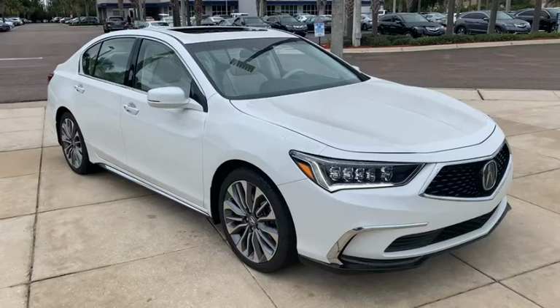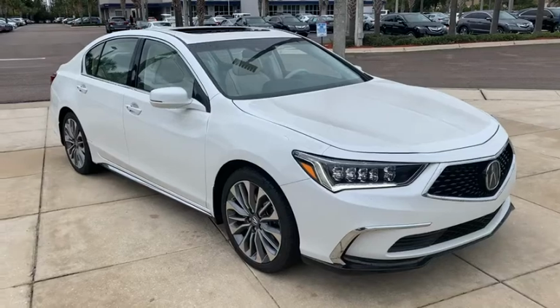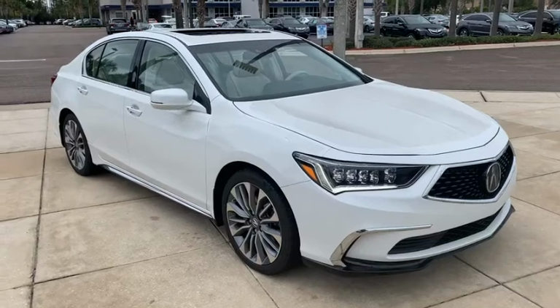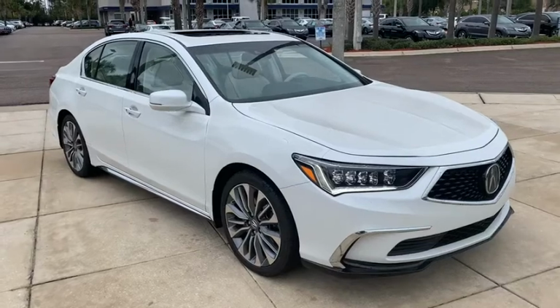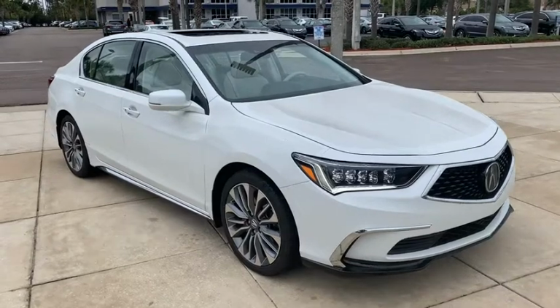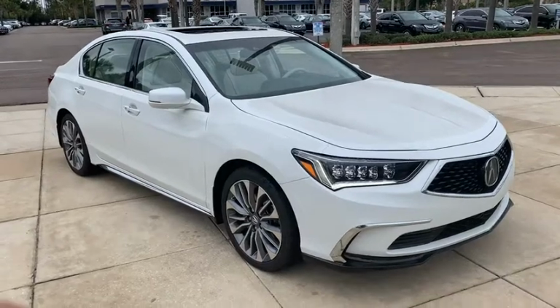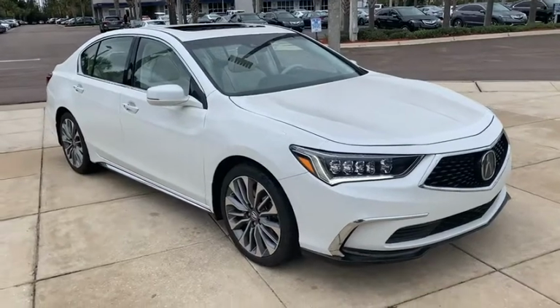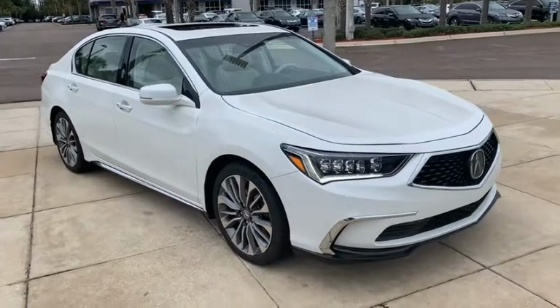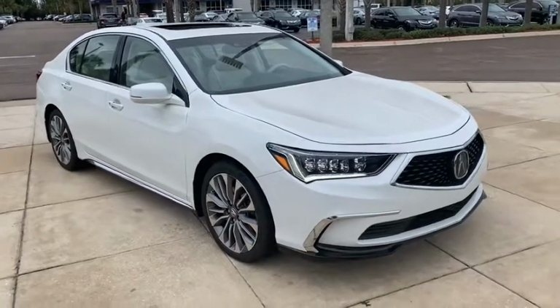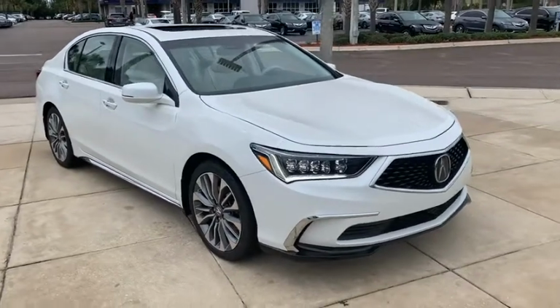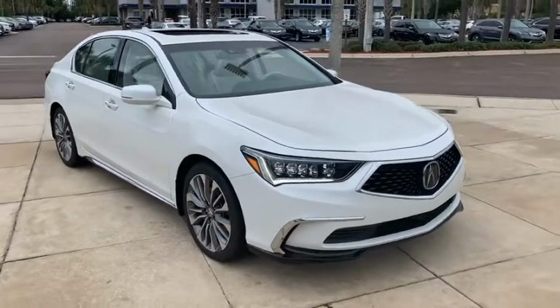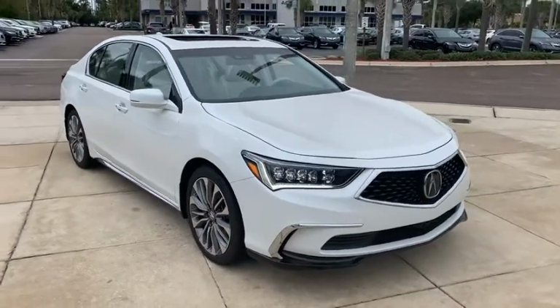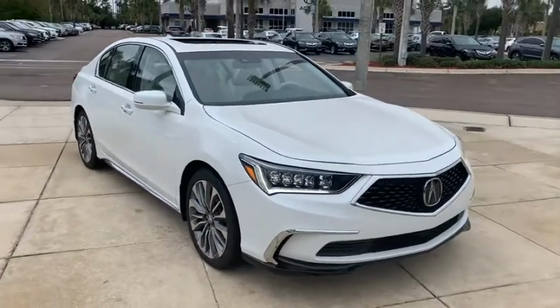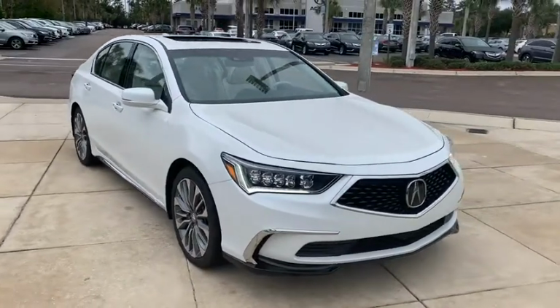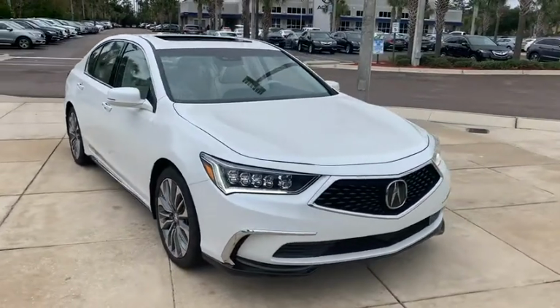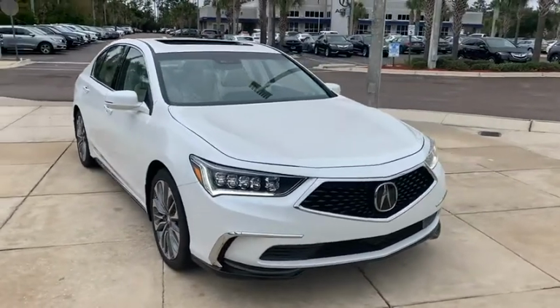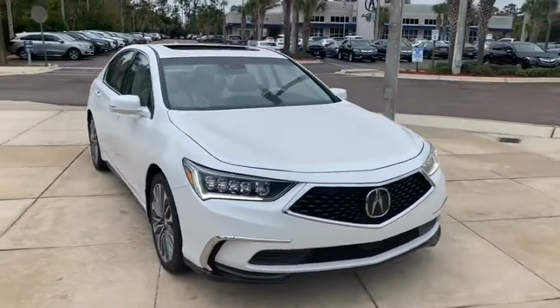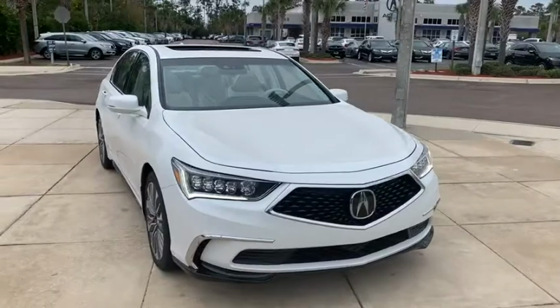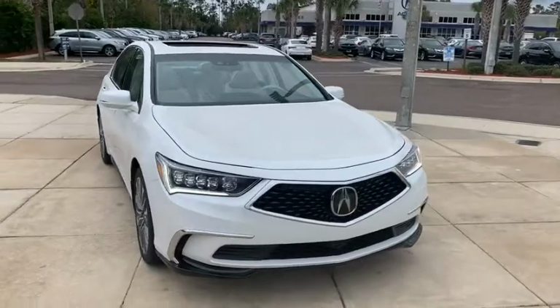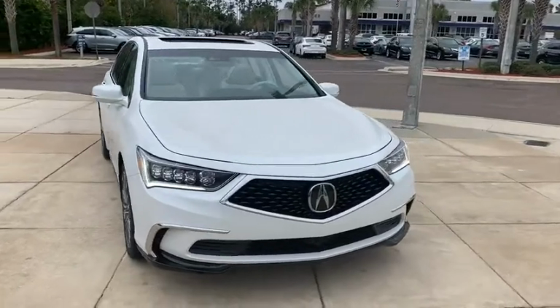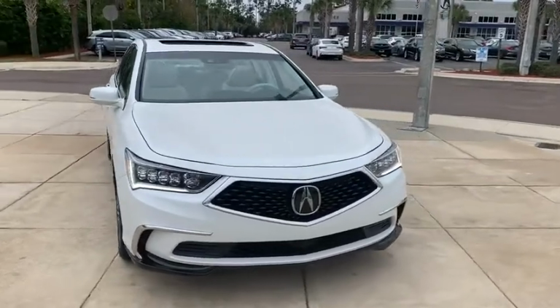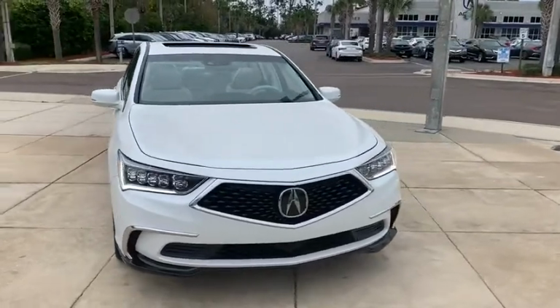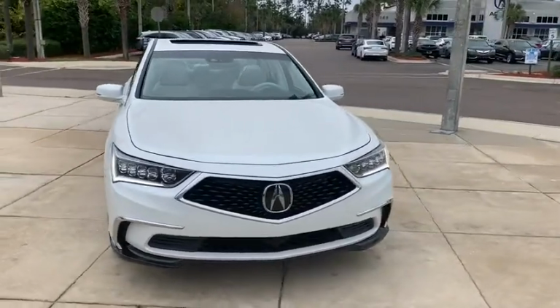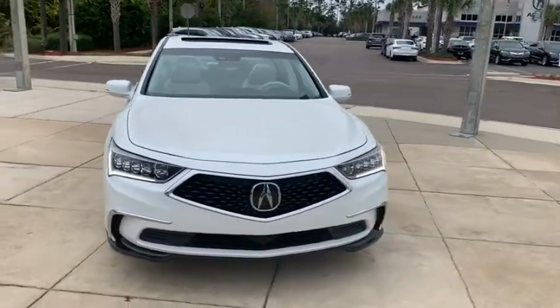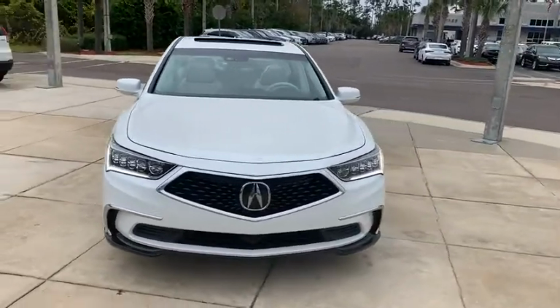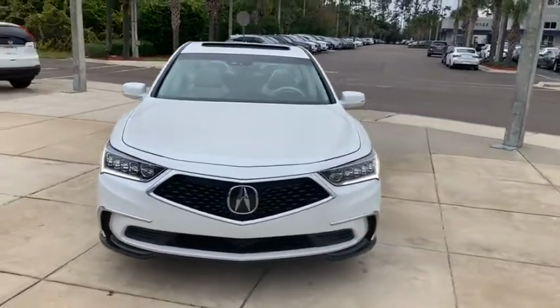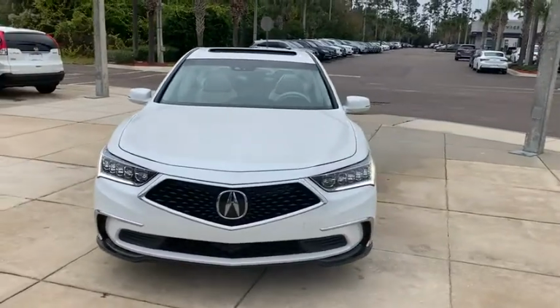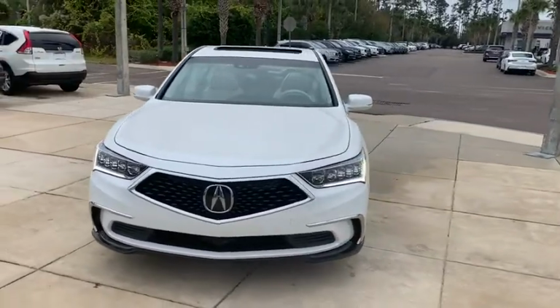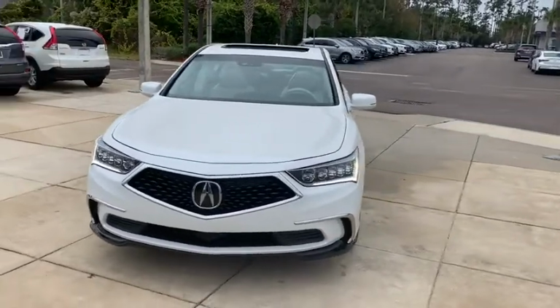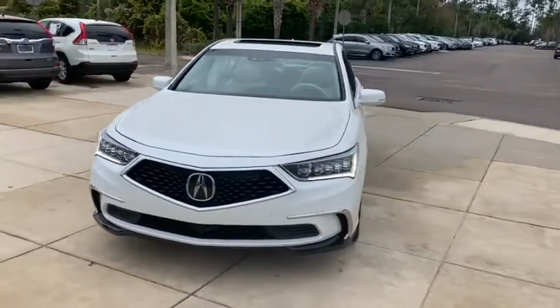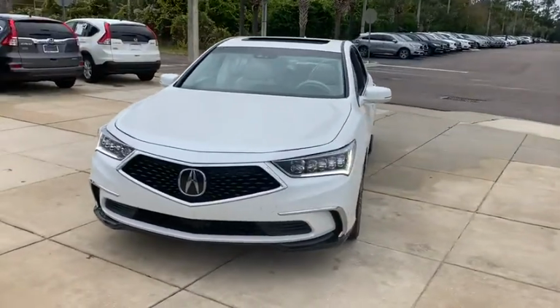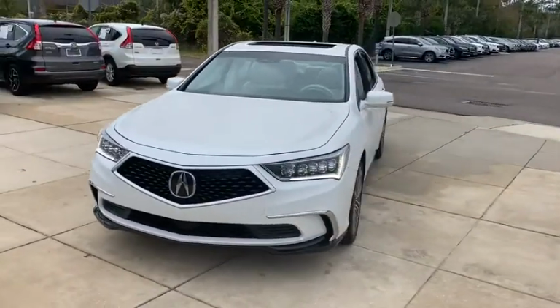Make a great choice today with the 2020 Acura RLX. The Acura RLX is a full-size luxury sedan that sets itself apart.